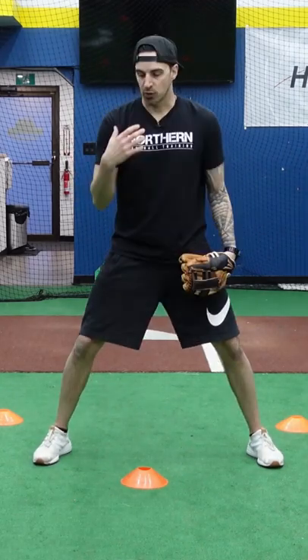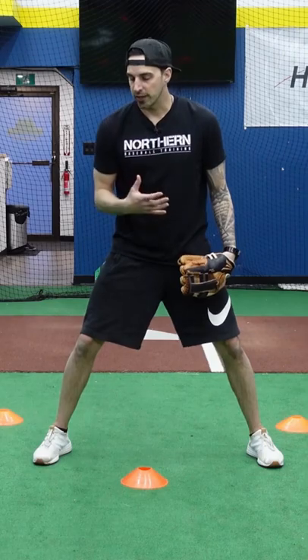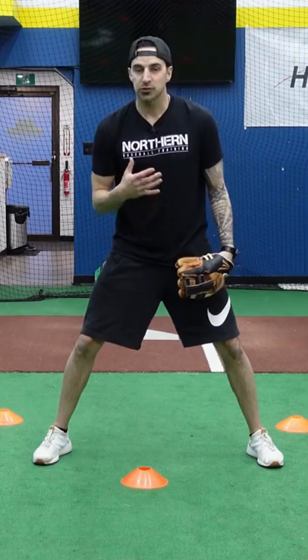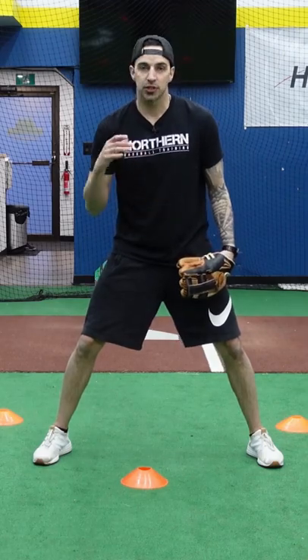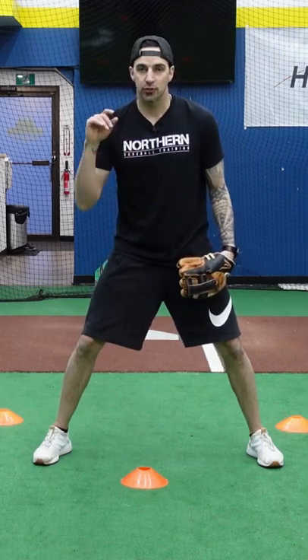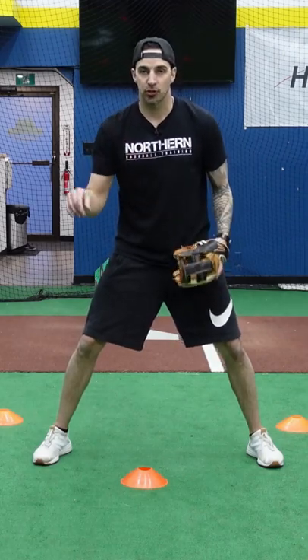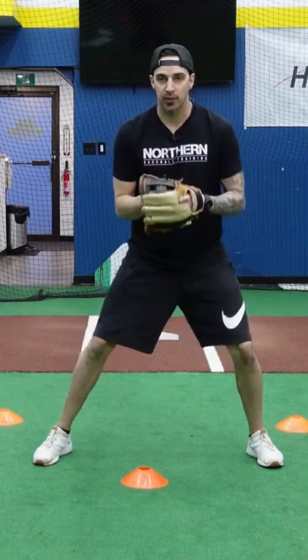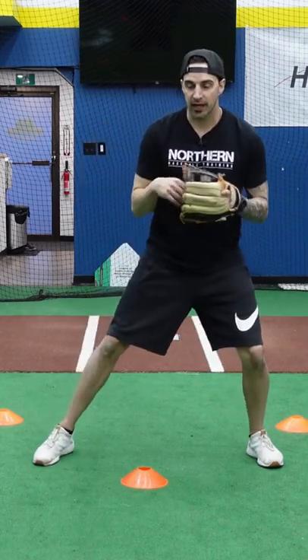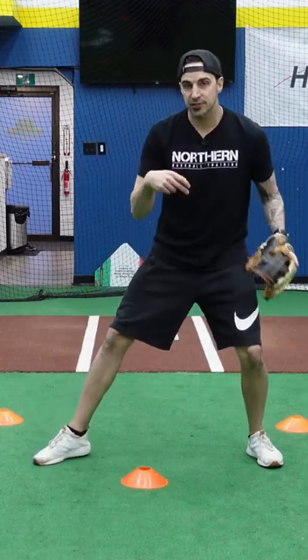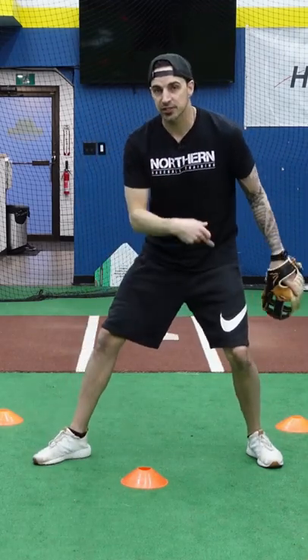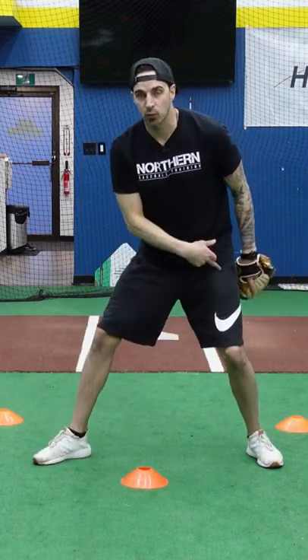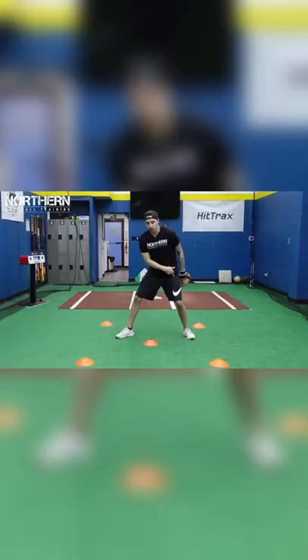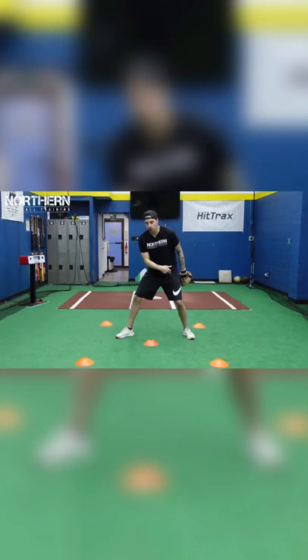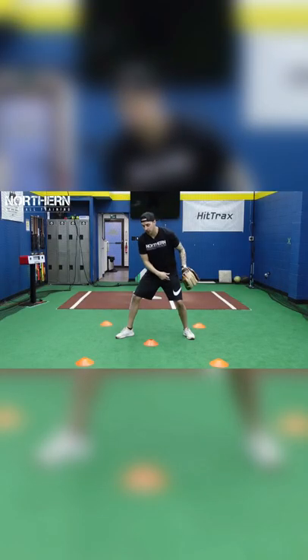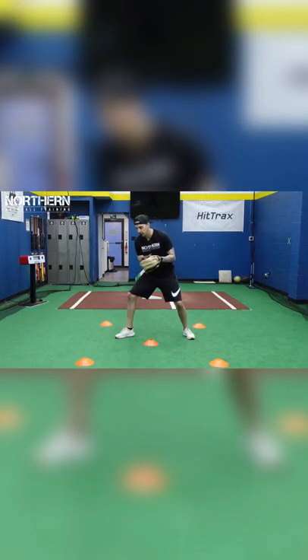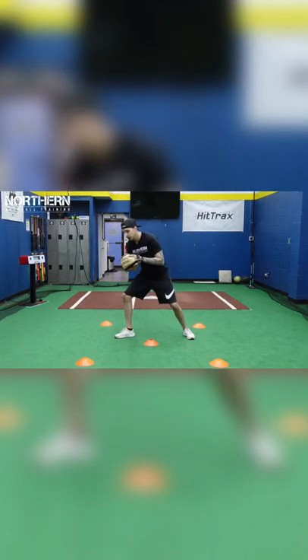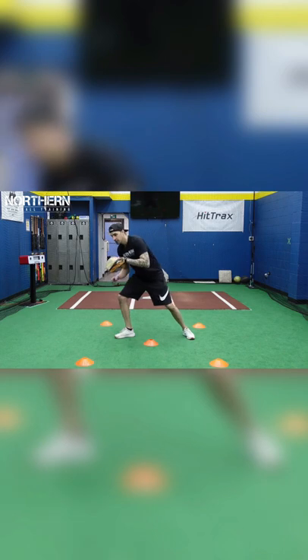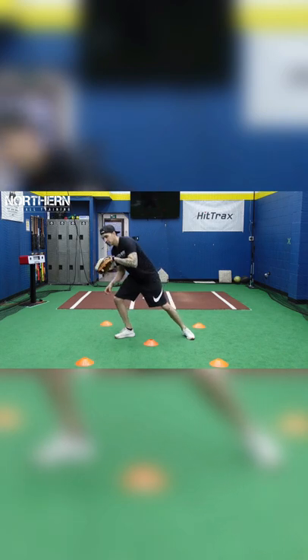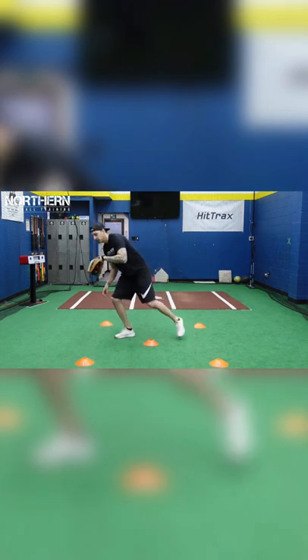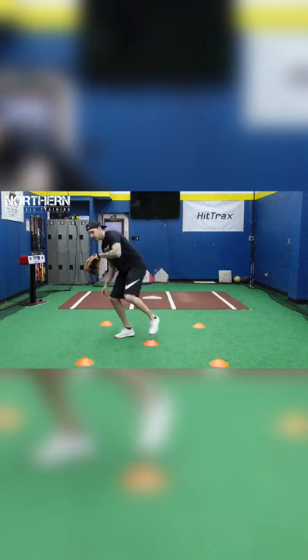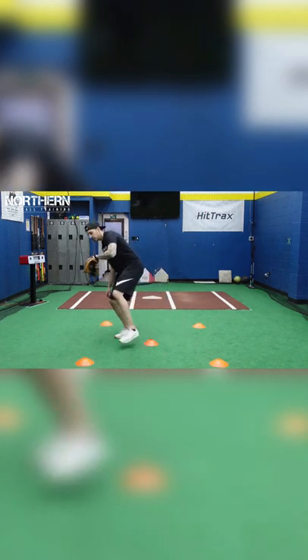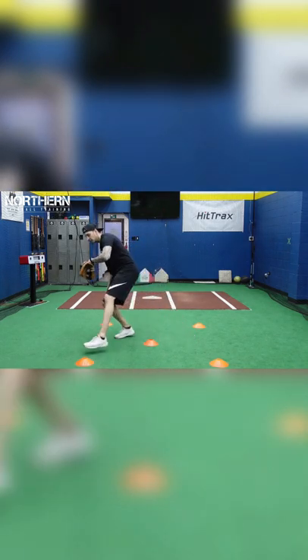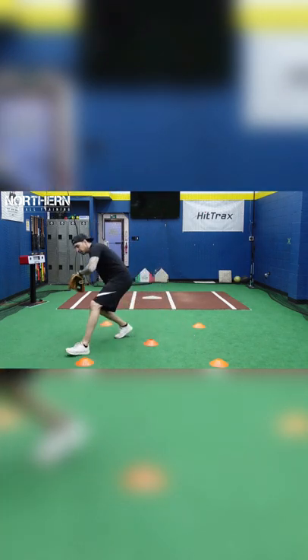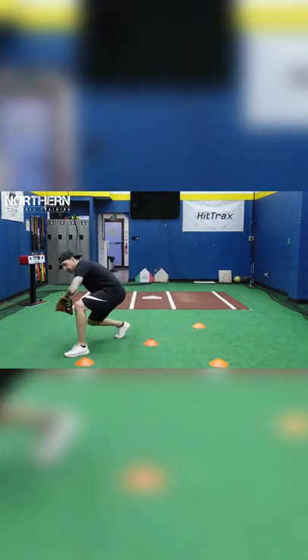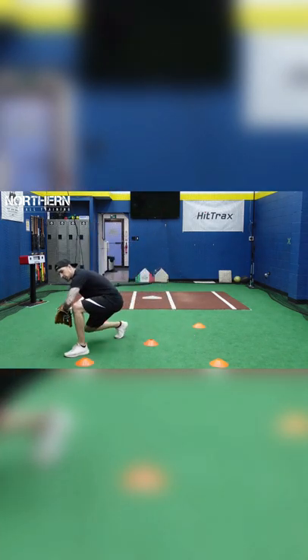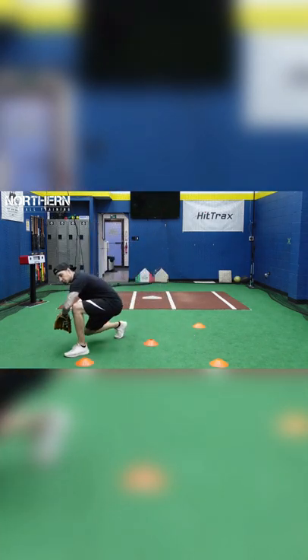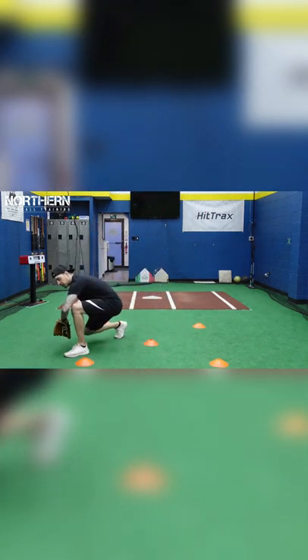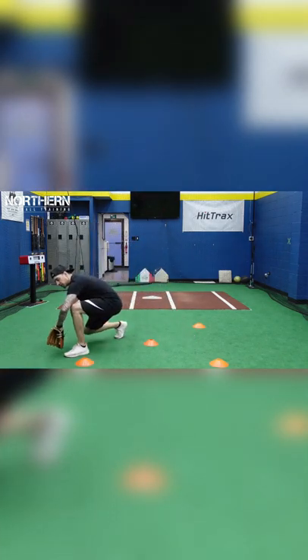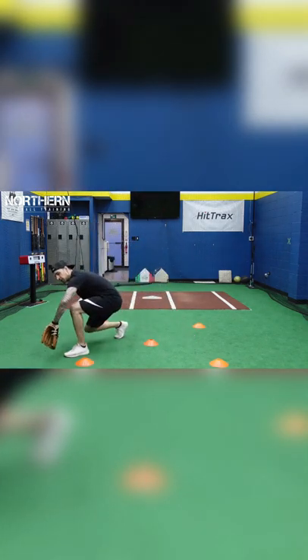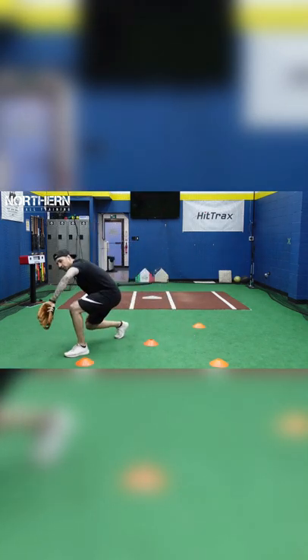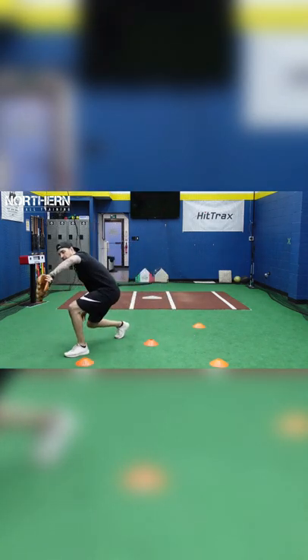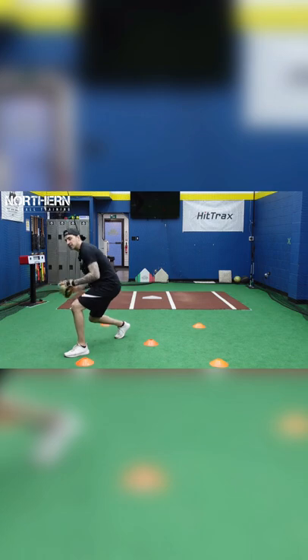Coach is going to throw you a short hop on your backhand, so you're going to step towards the cone with your left foot, making sure you keep your eyes behind your glove, pick it up on the short hop, coming through the baseball.